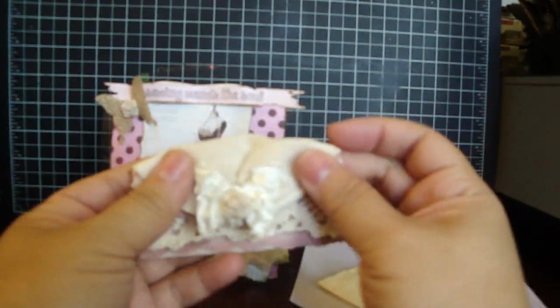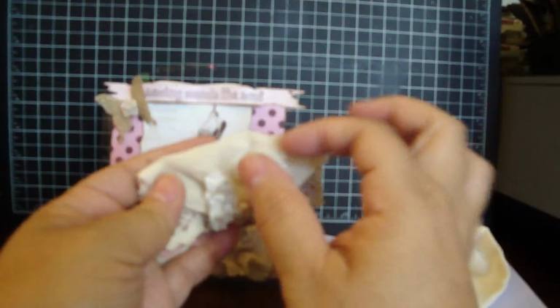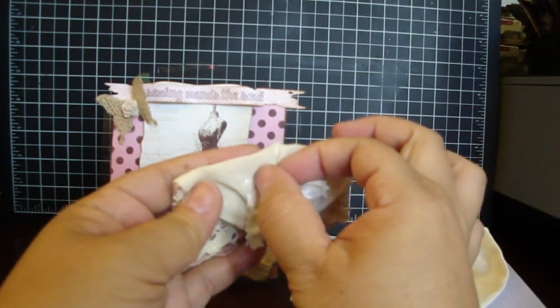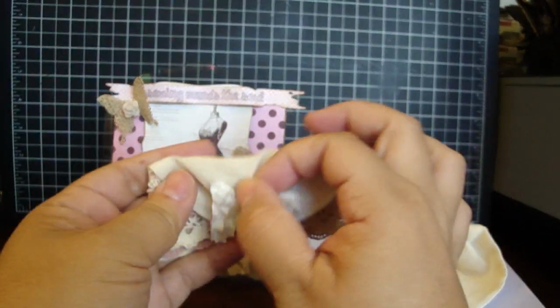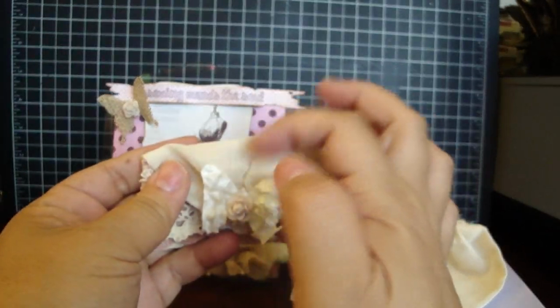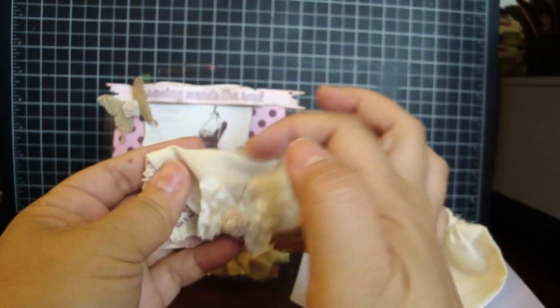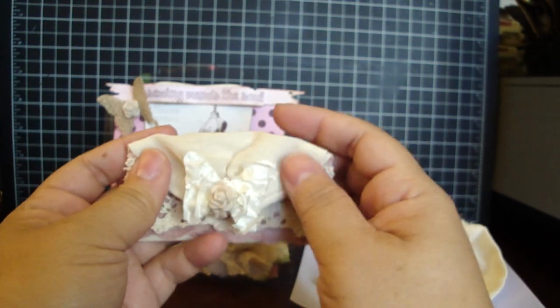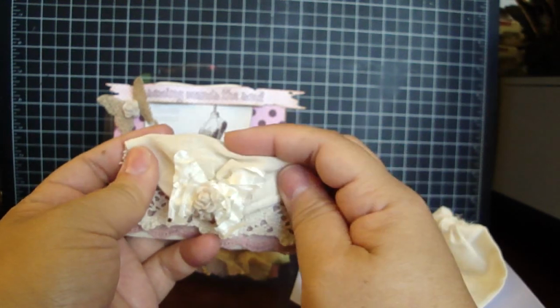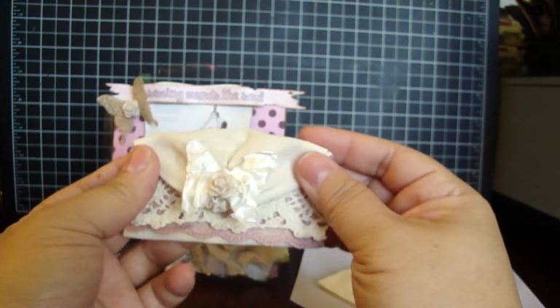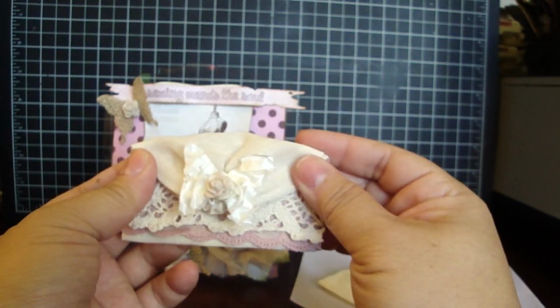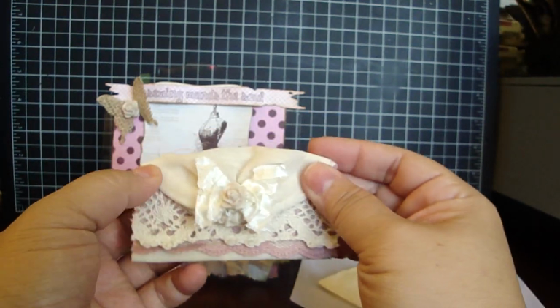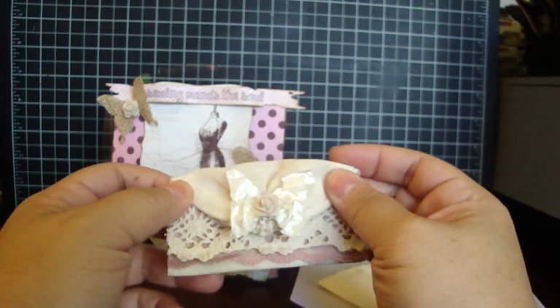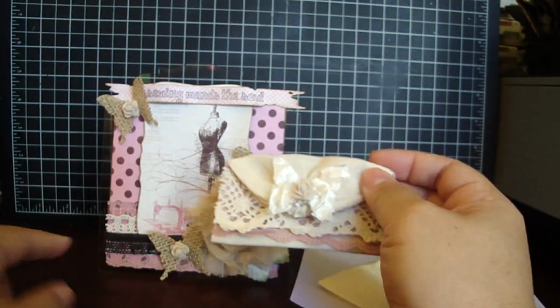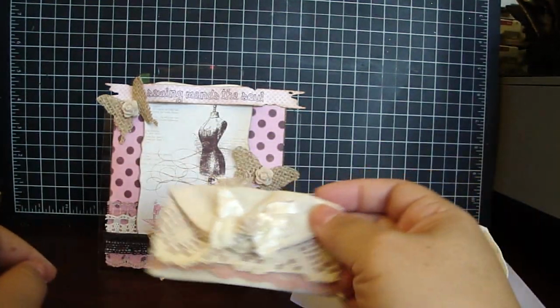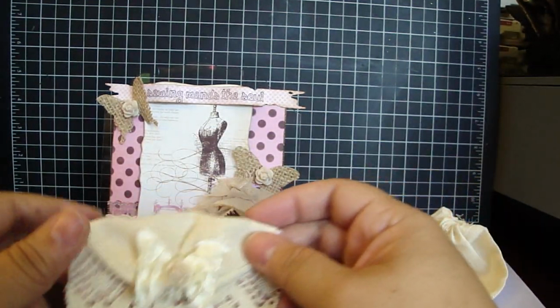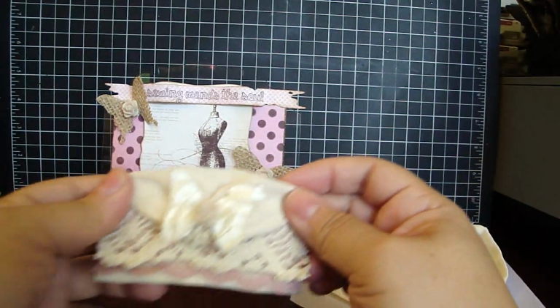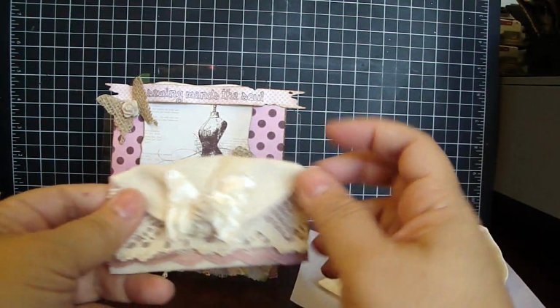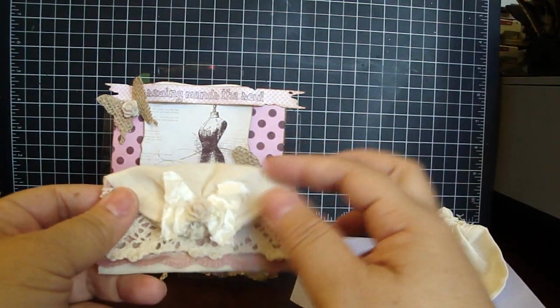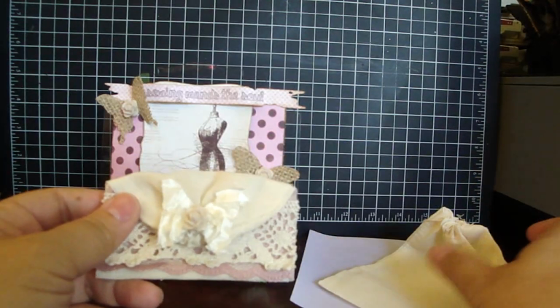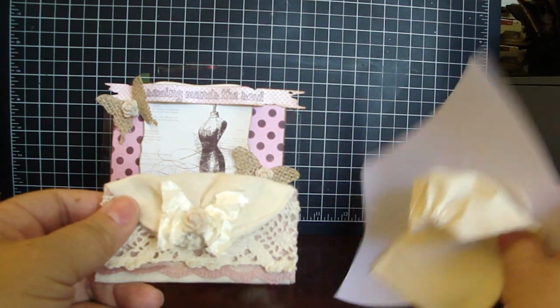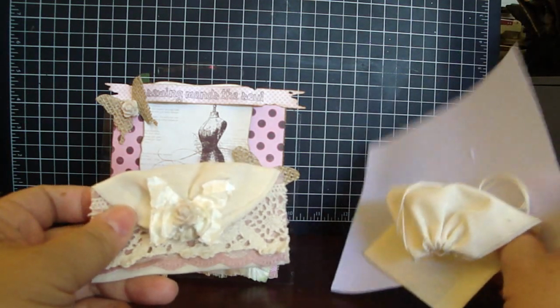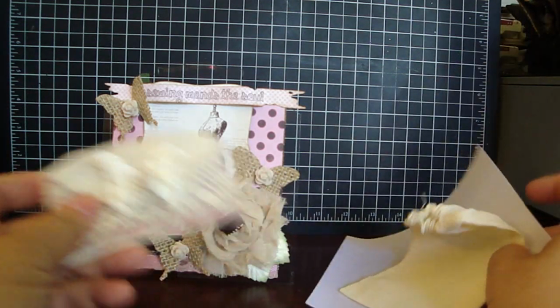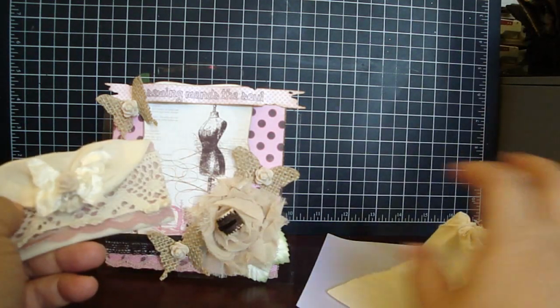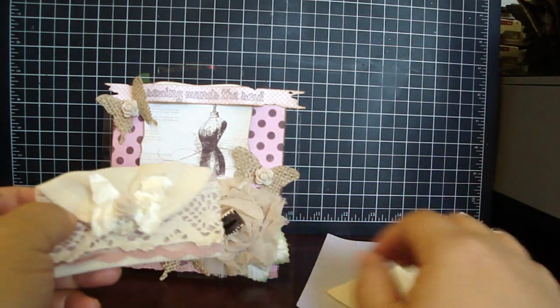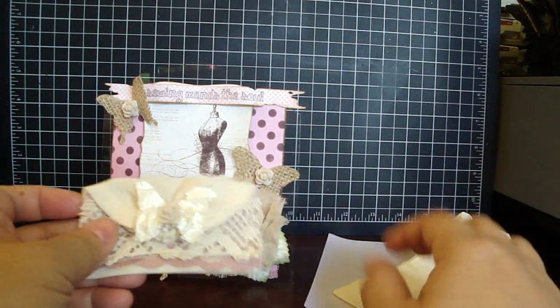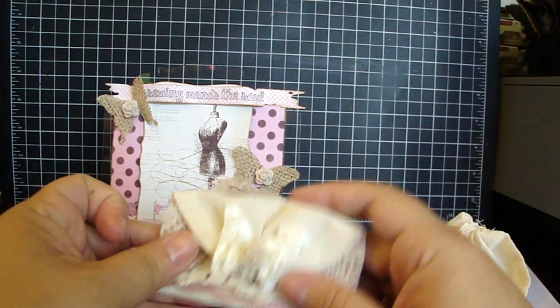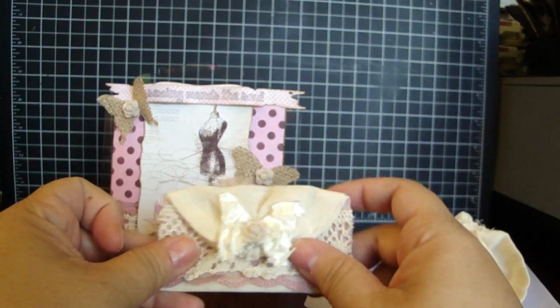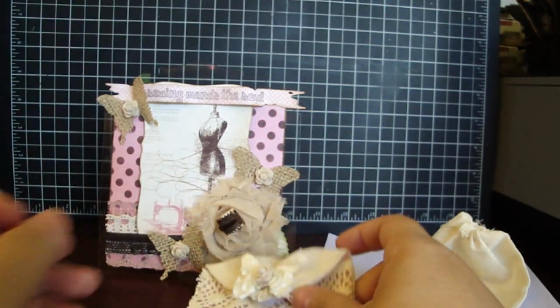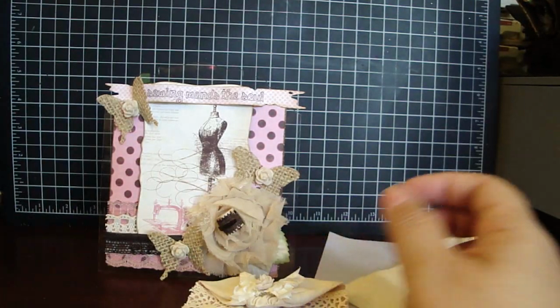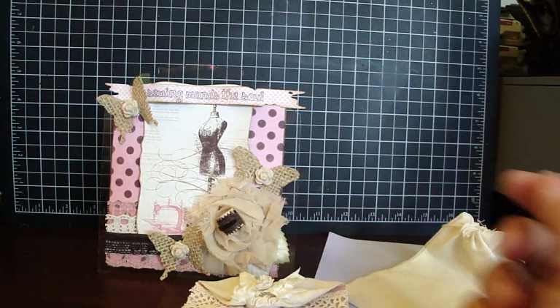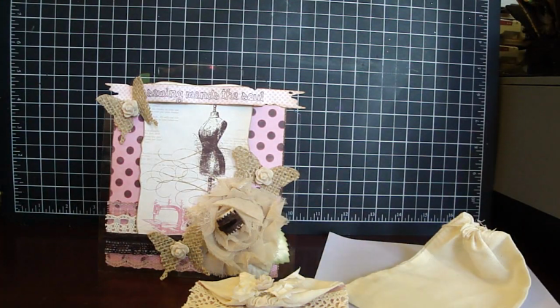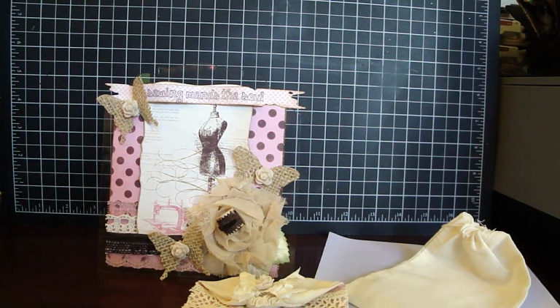I love how it gathers up here — that's especially my favorite part. You can get these beautiful trims, muslin bags, stiff material, and flowers at Bev's Etsy. Thanks everyone for watching. Bye!